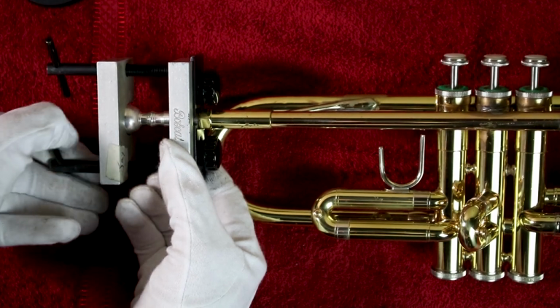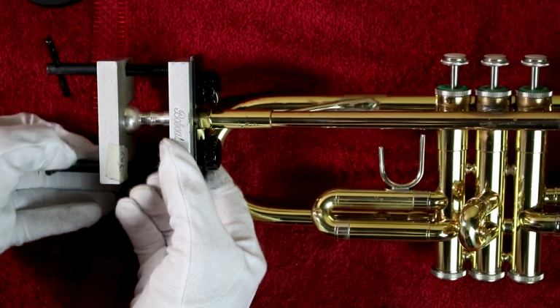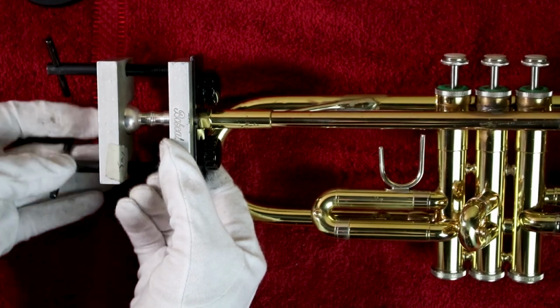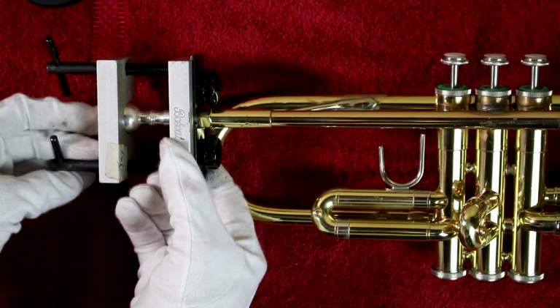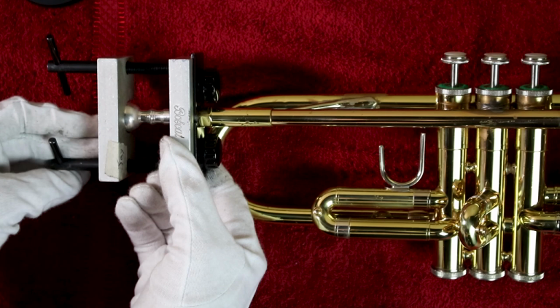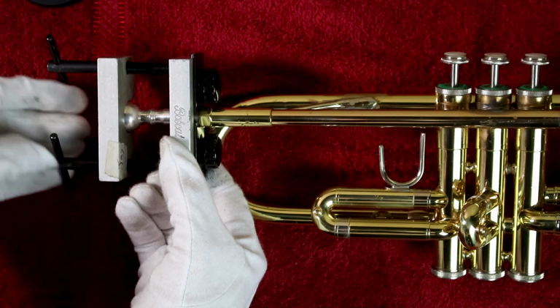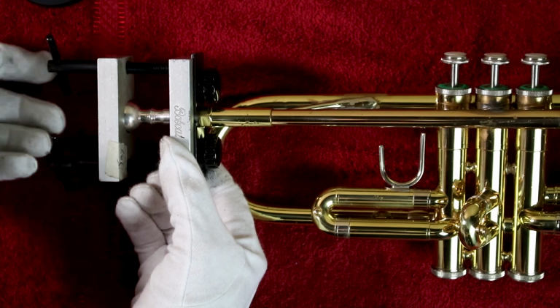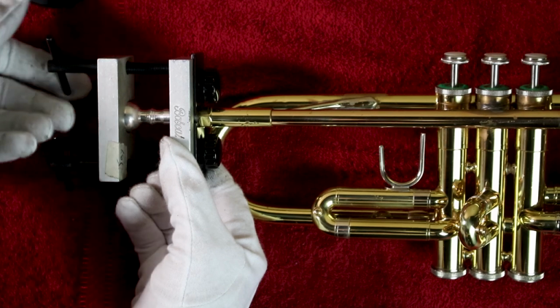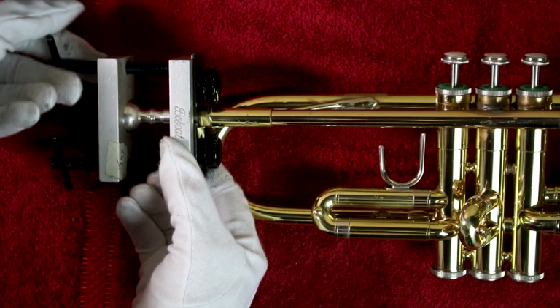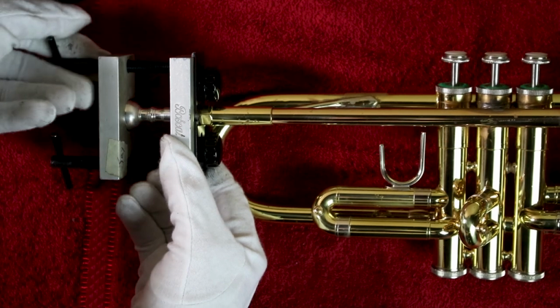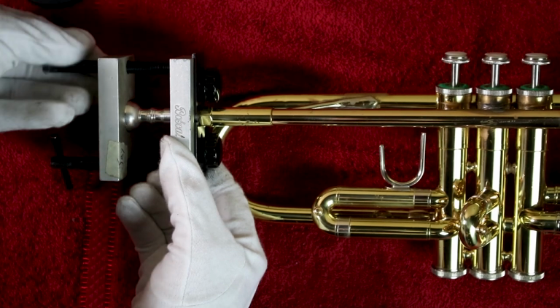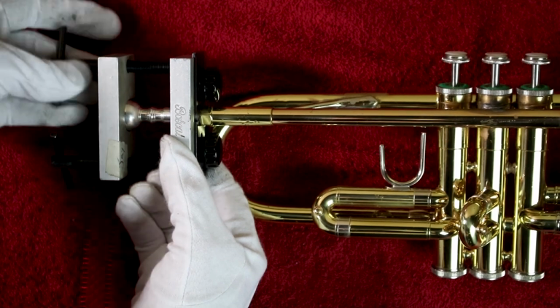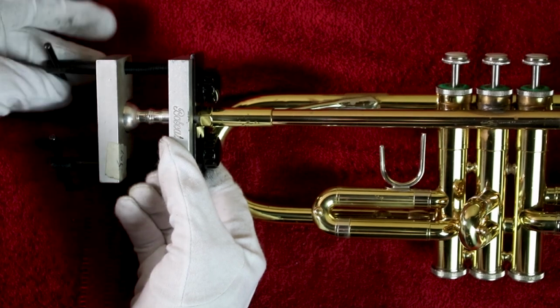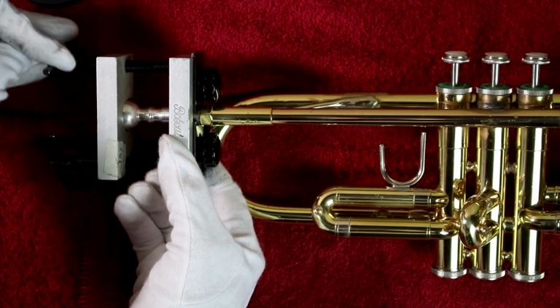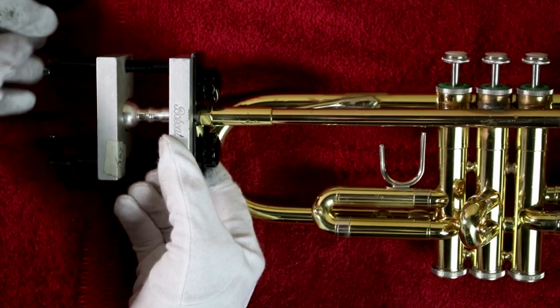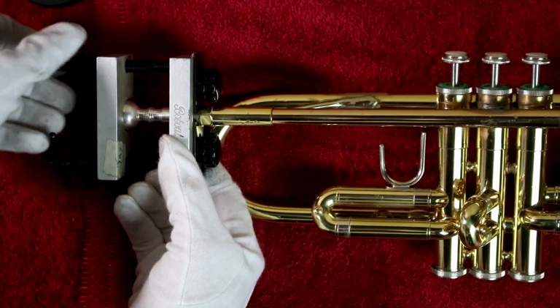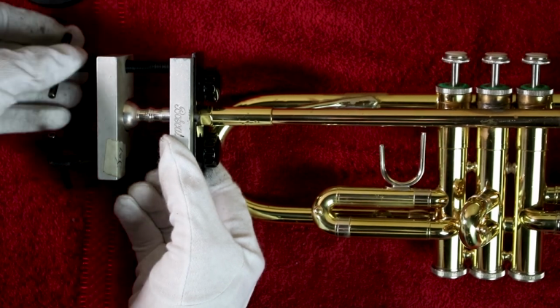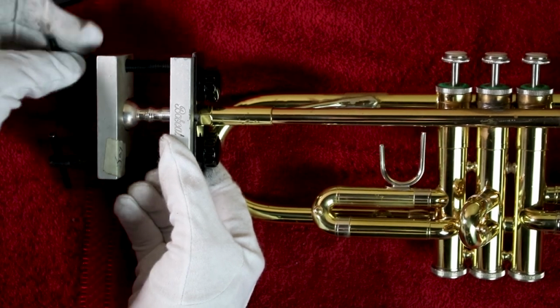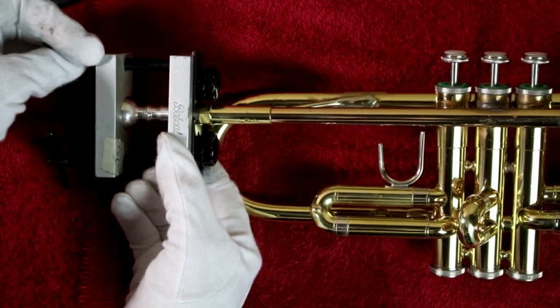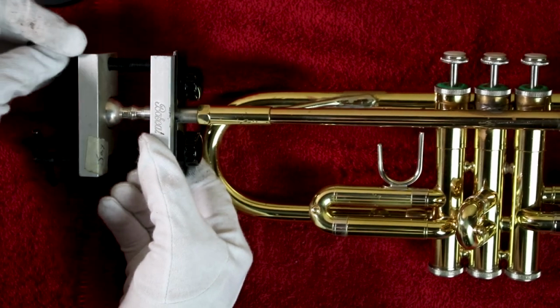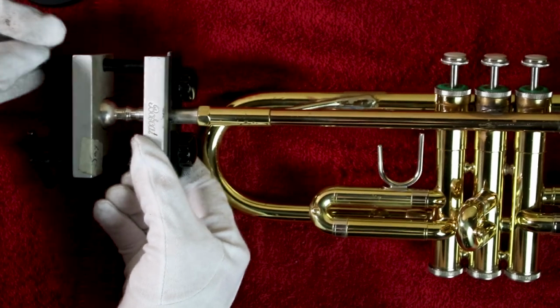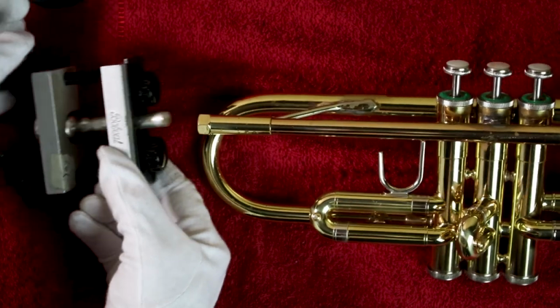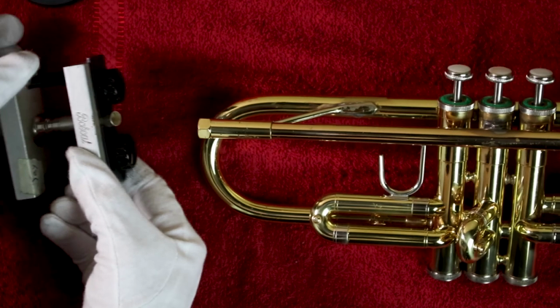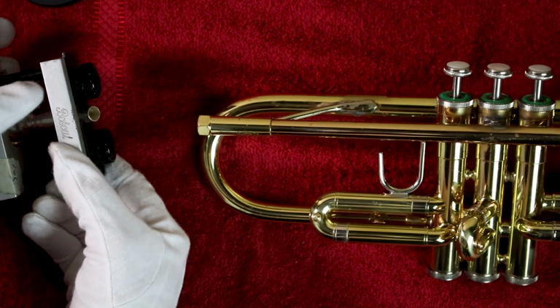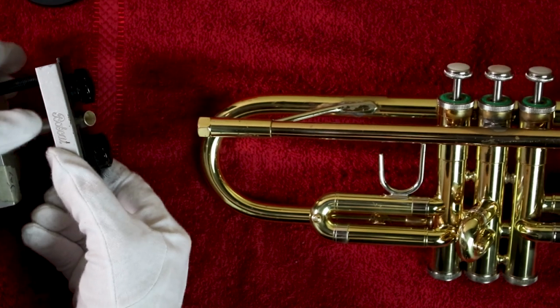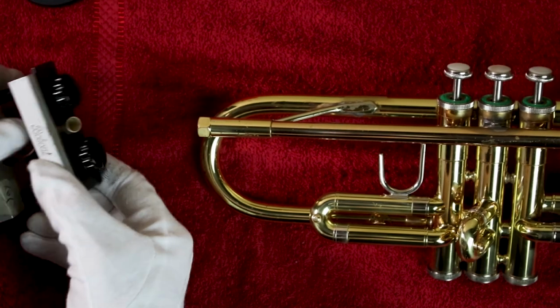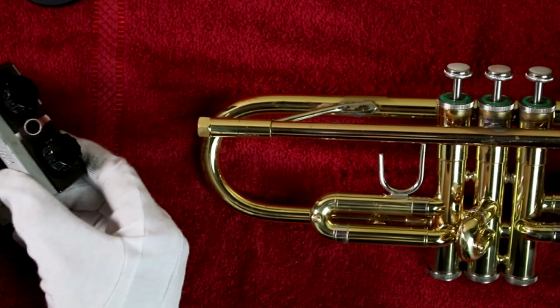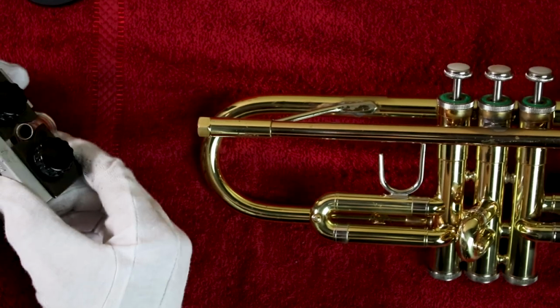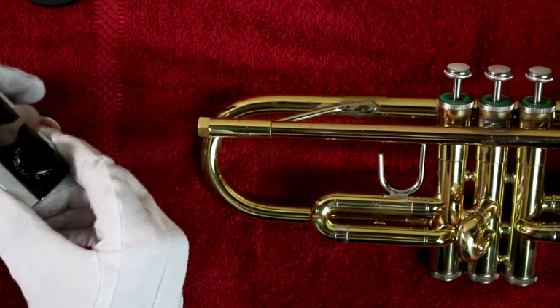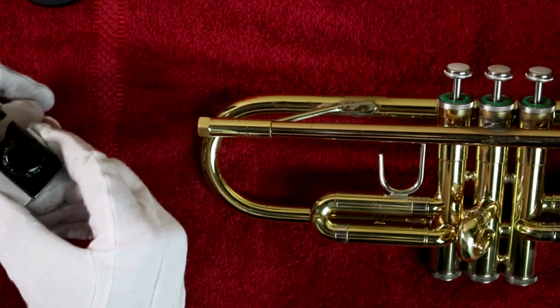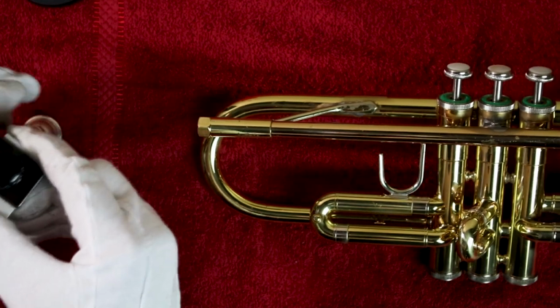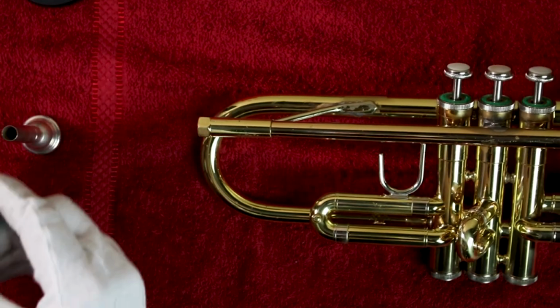Make sure not to aim the mouthpiece at anything fragile — it could pop out under pressure. Once enough pressure has built up, the mouthpiece should break free from the instrument causing no damage.